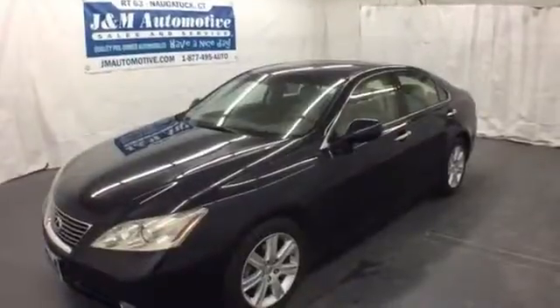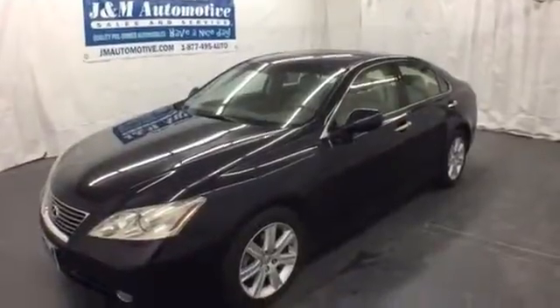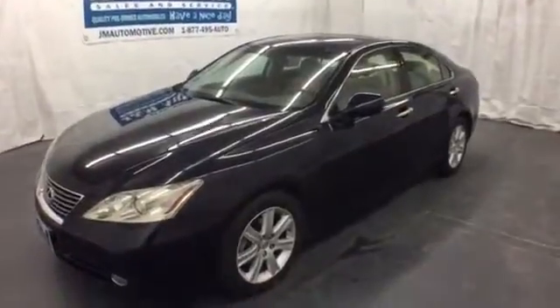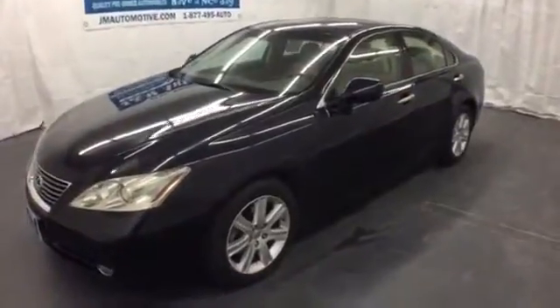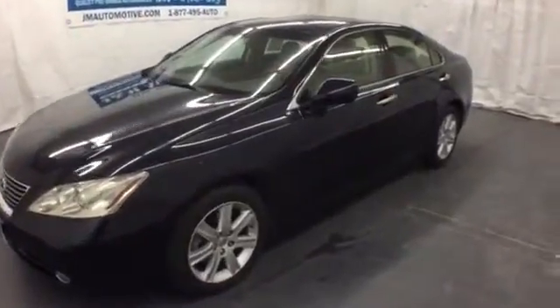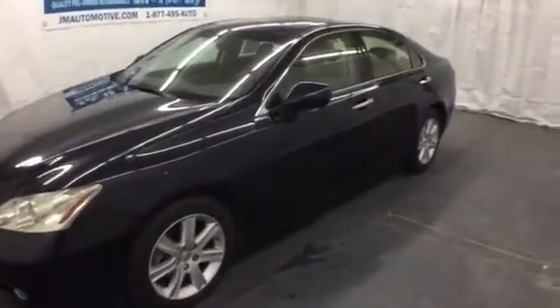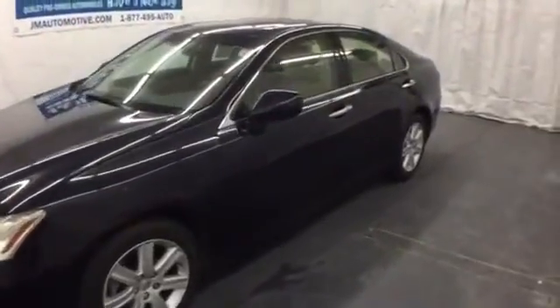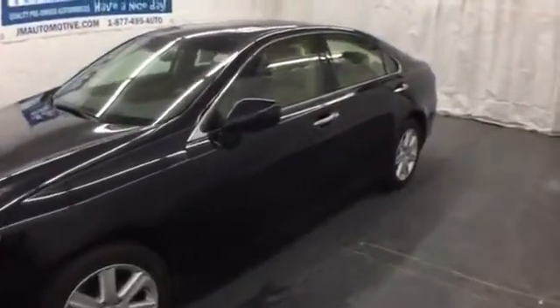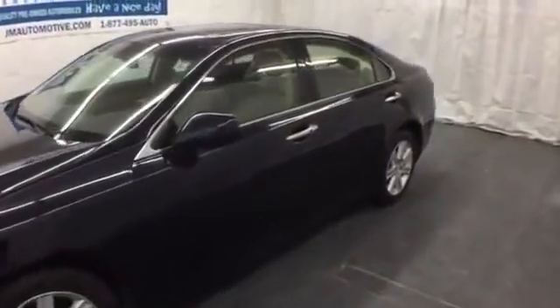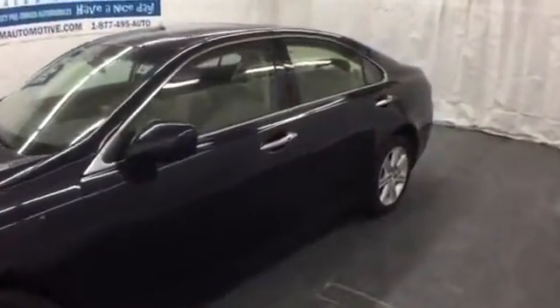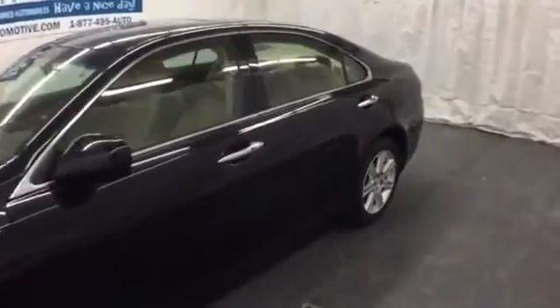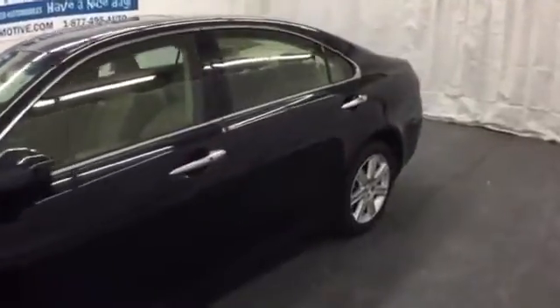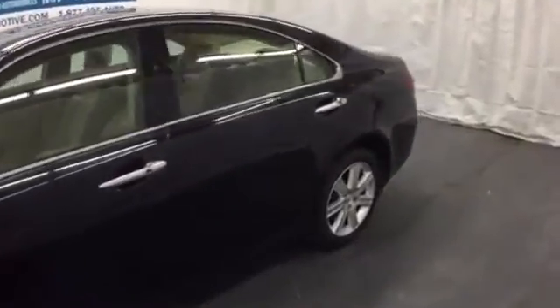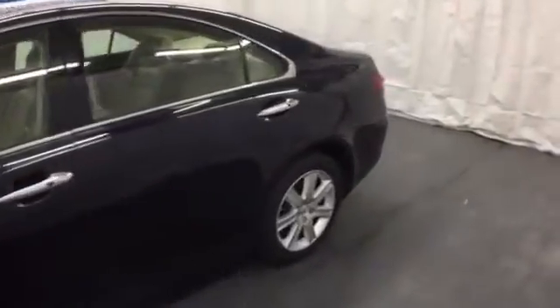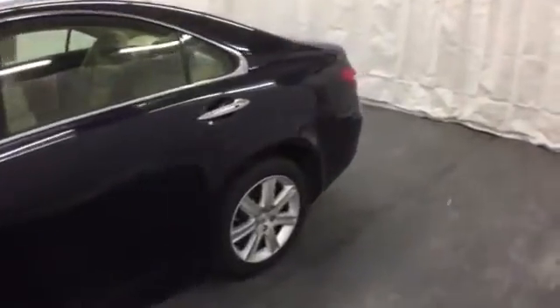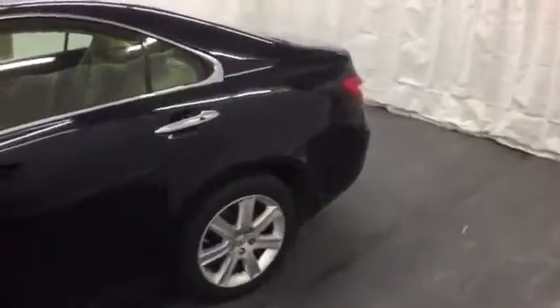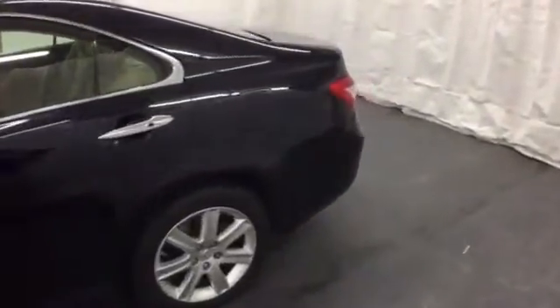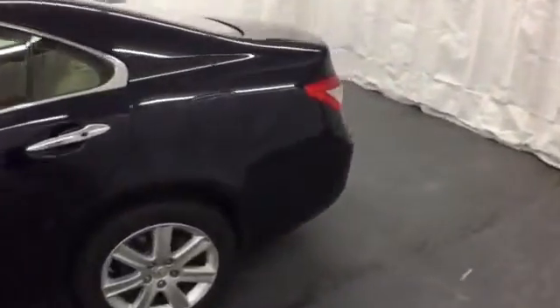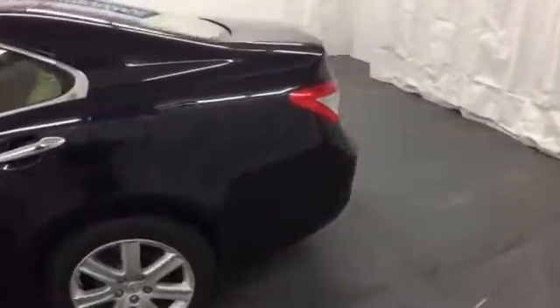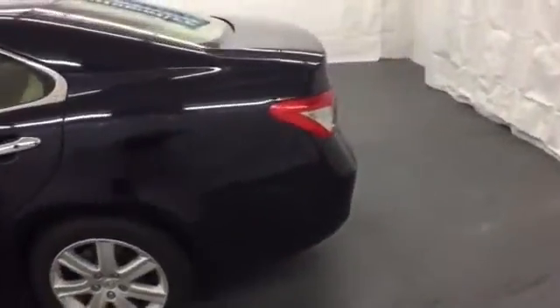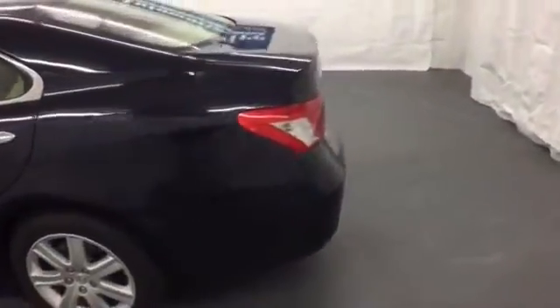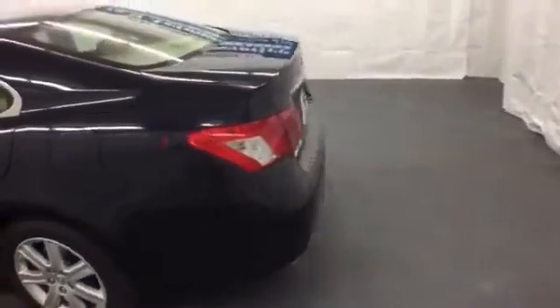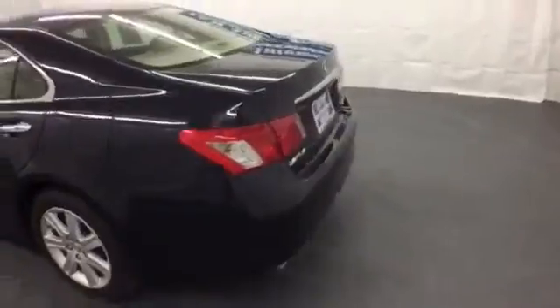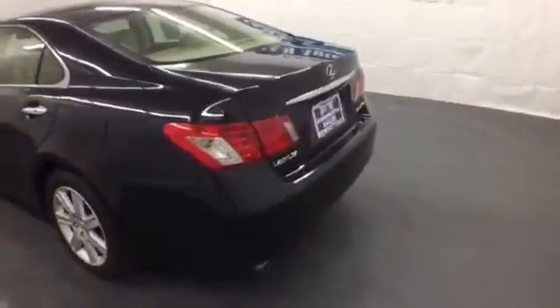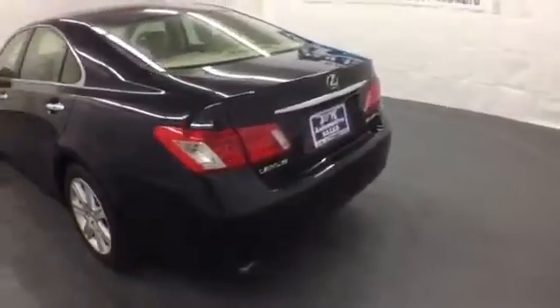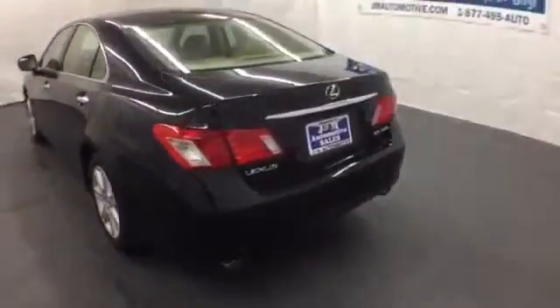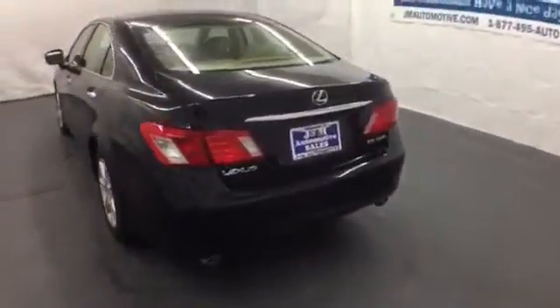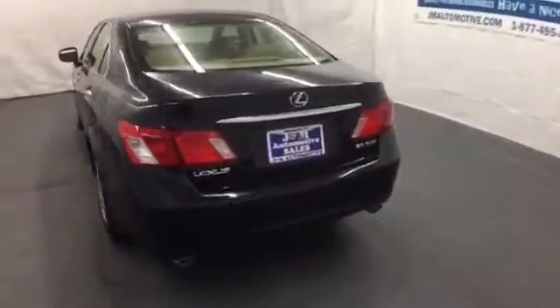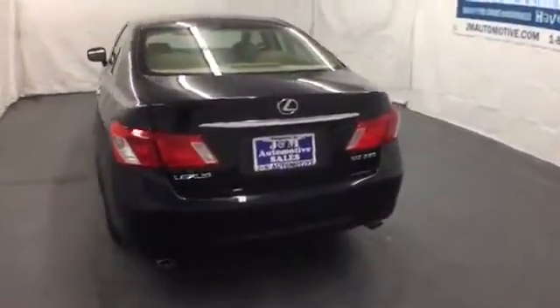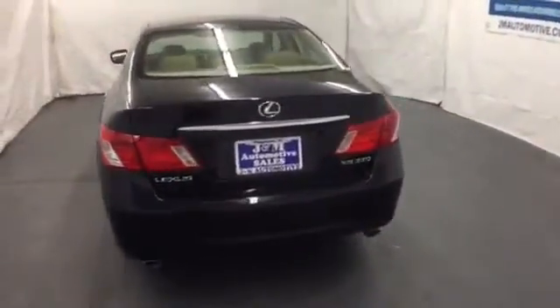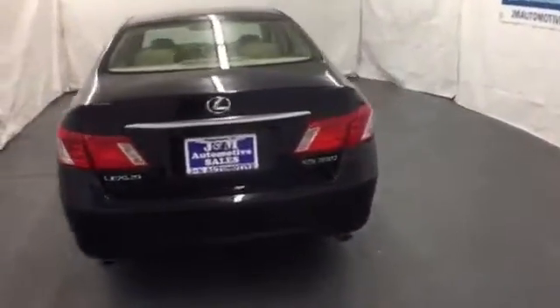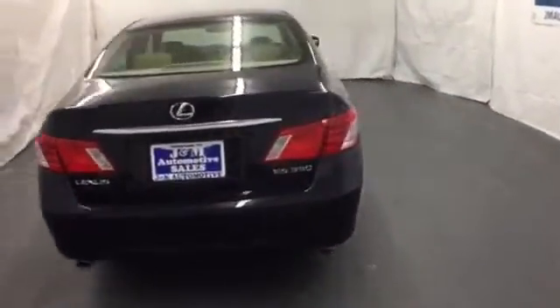Here's a 2007 Lexus ES350. It comes standard with front and rear stabilizer bars, dual front airbags, front side airbags, four-wheel anti-lock brakes, child seat anchors, and traction control.